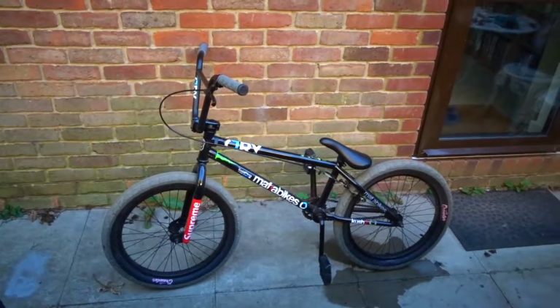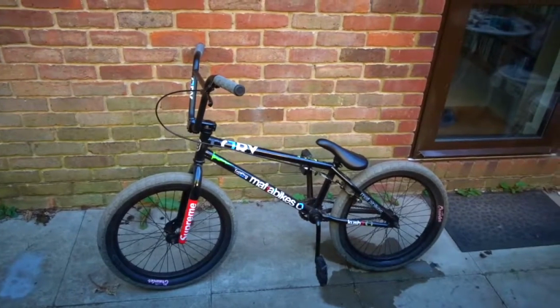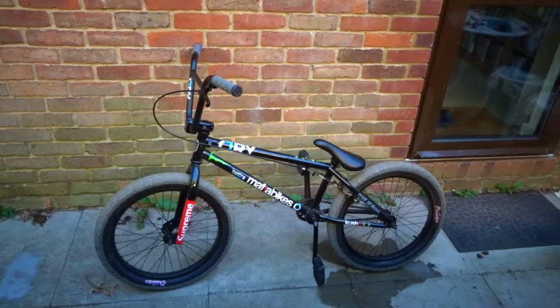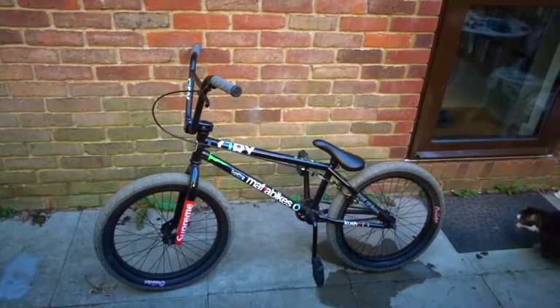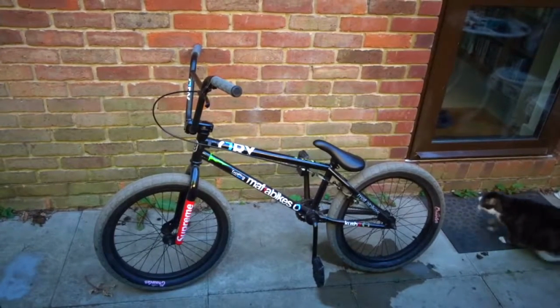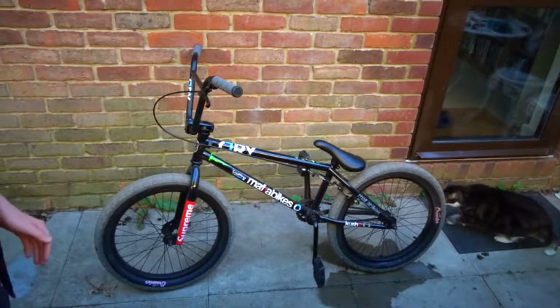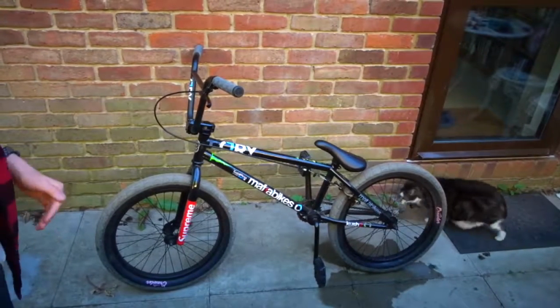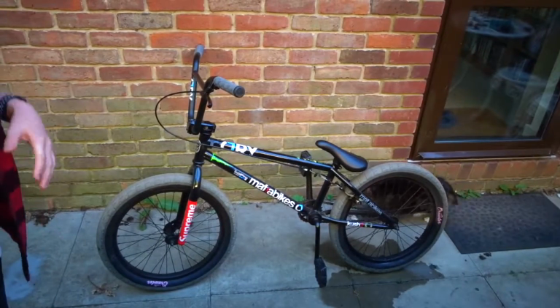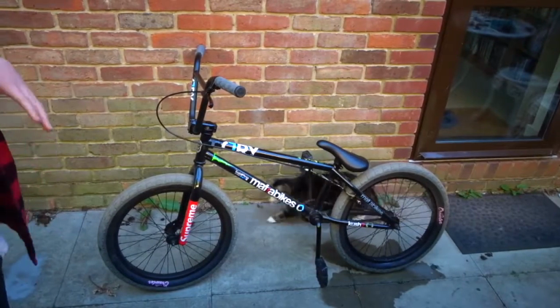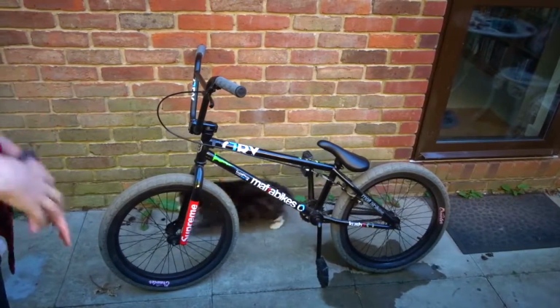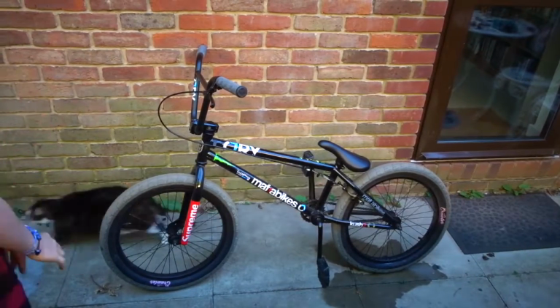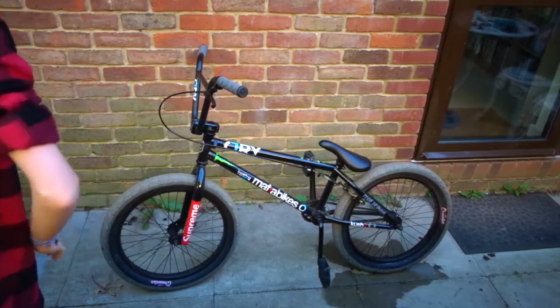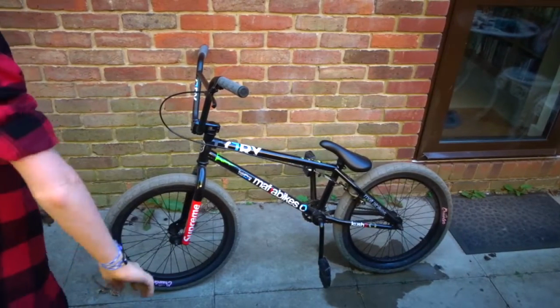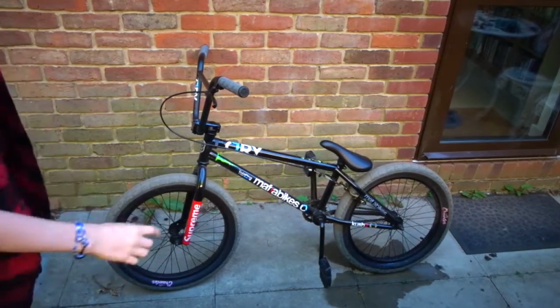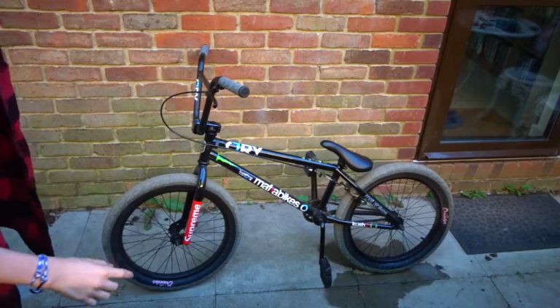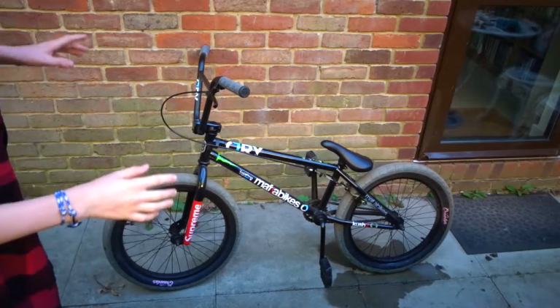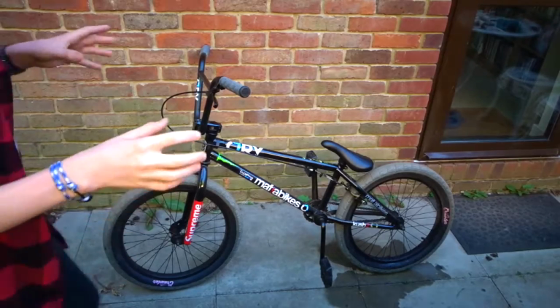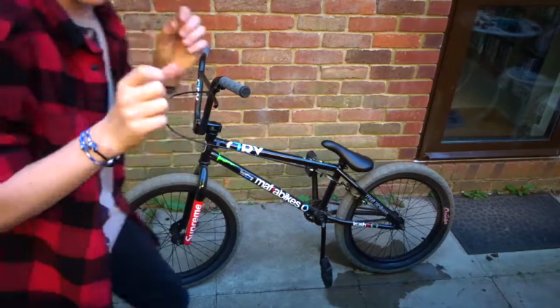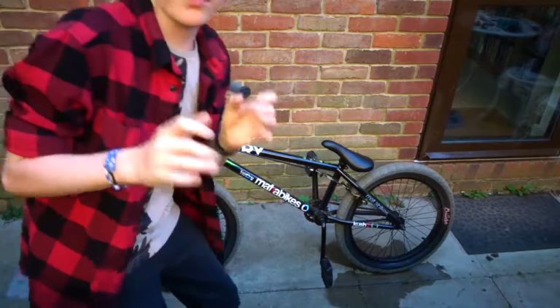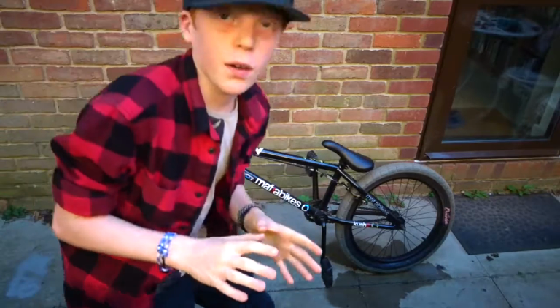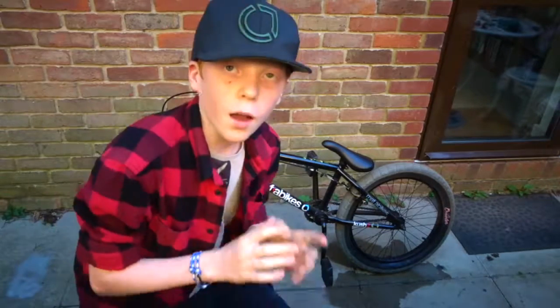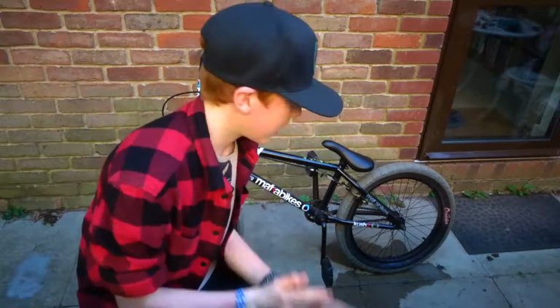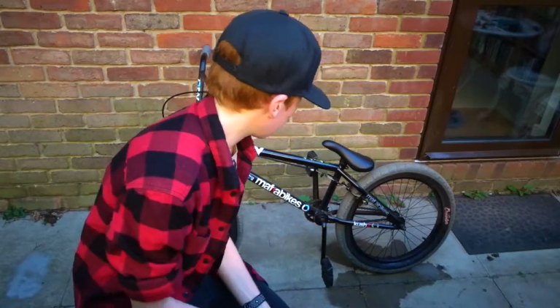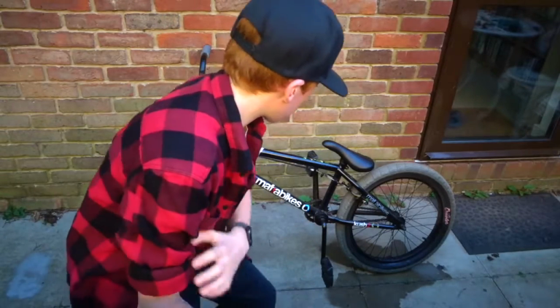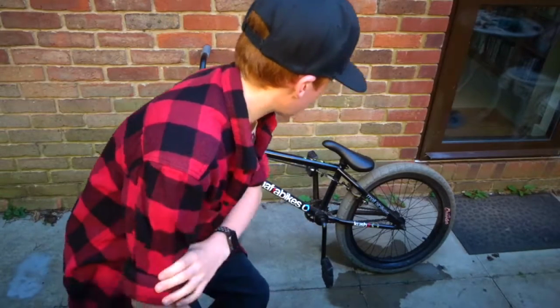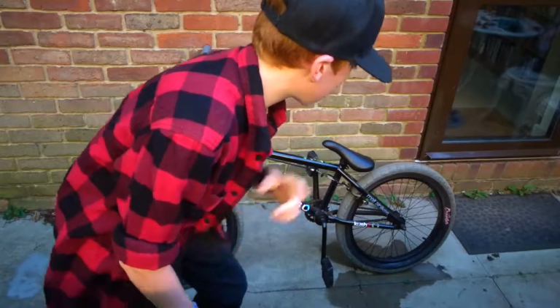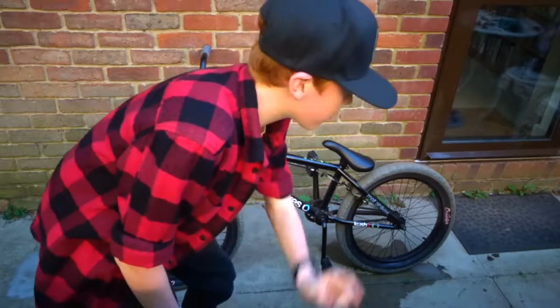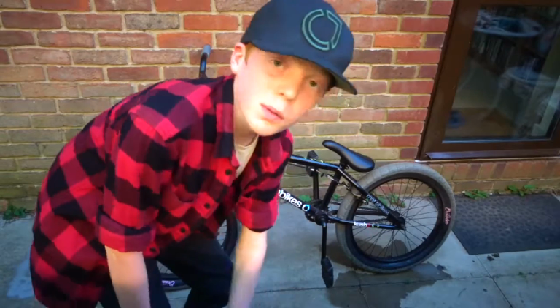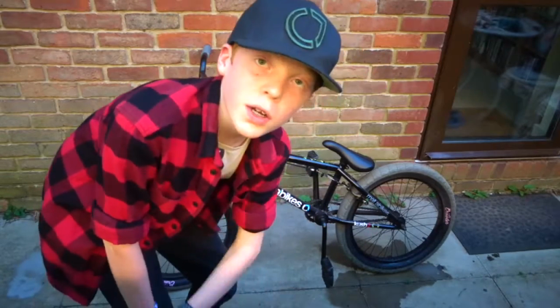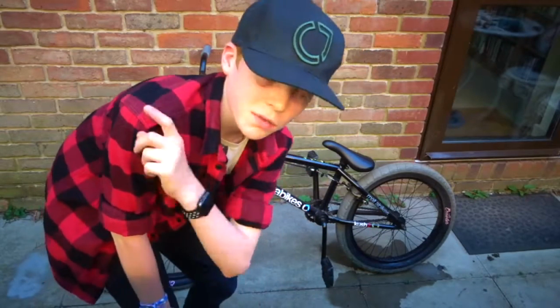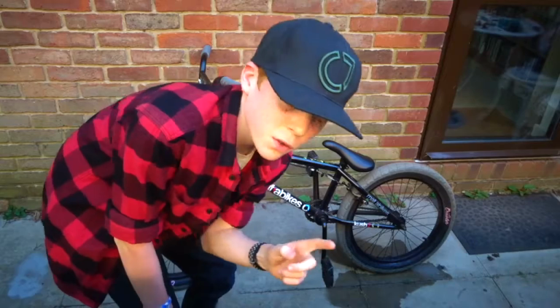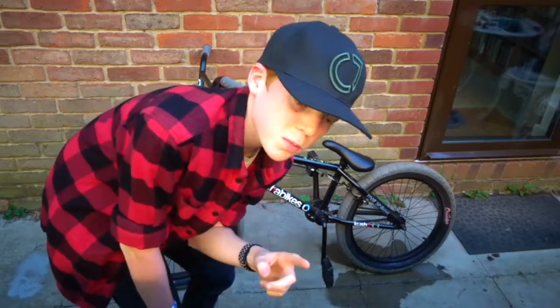Welcome to today's video. I'm going to be deep cleaning my bike — and that is my cat, Kitty. I'm going to be deep cleaning my bike and then I'll make another video on my bike, so I can have a day of filming tomorrow.